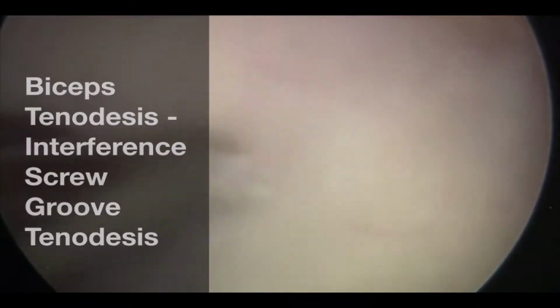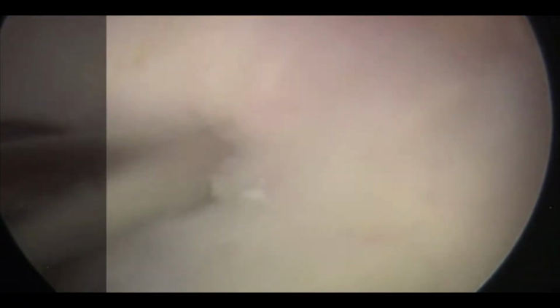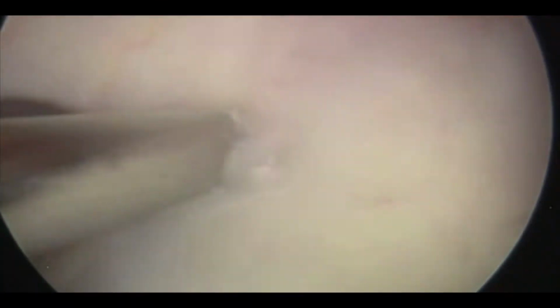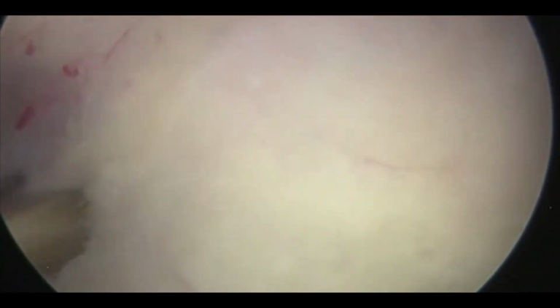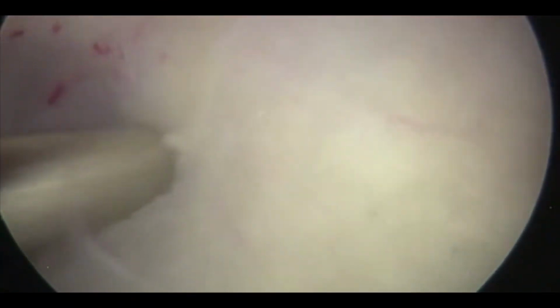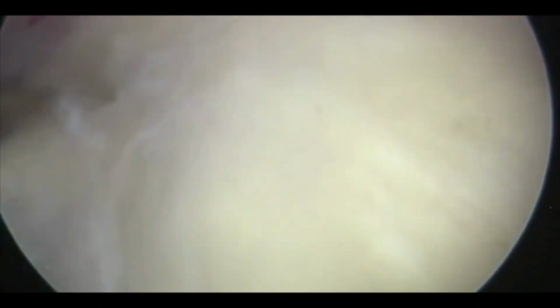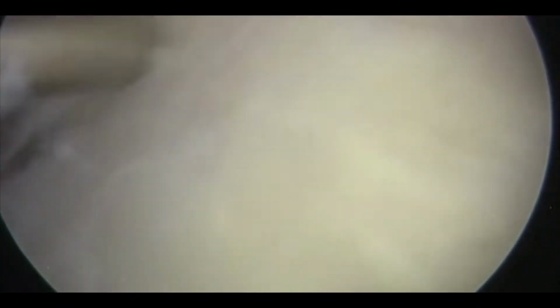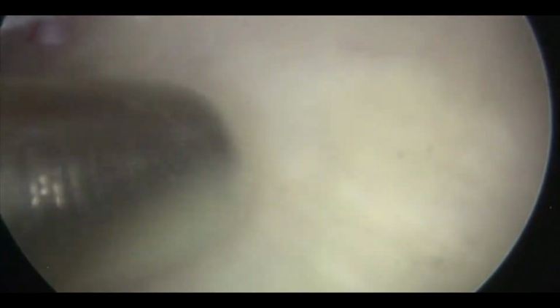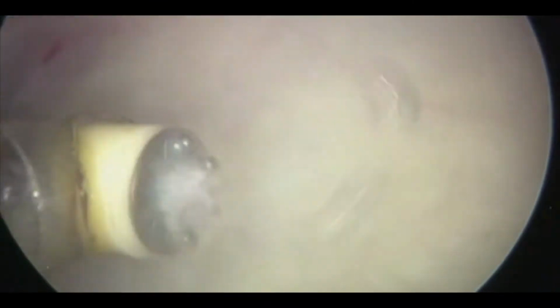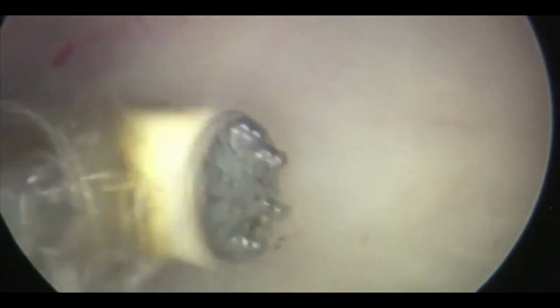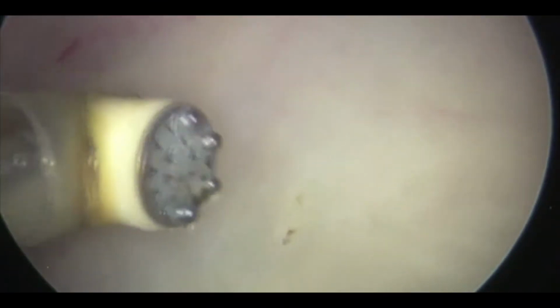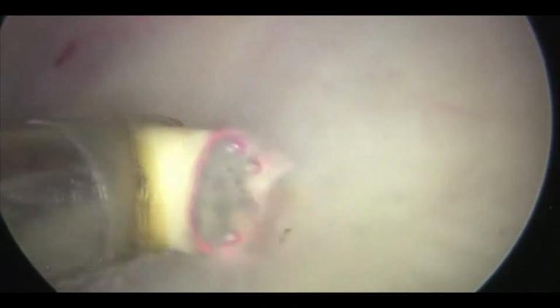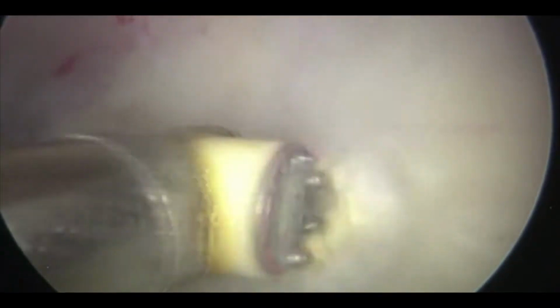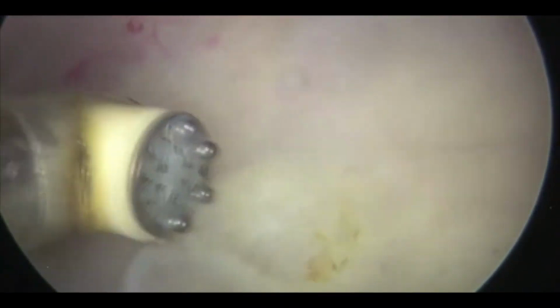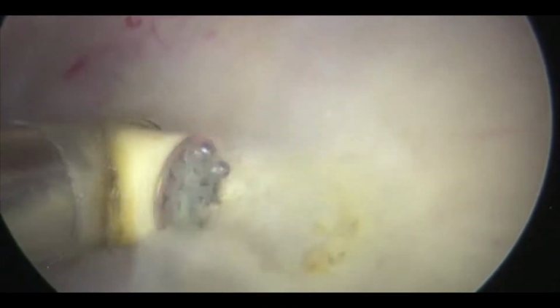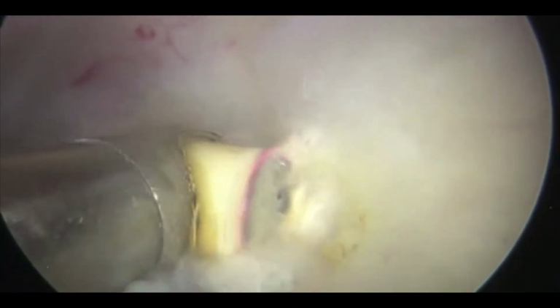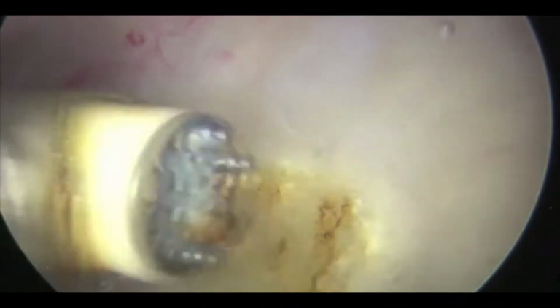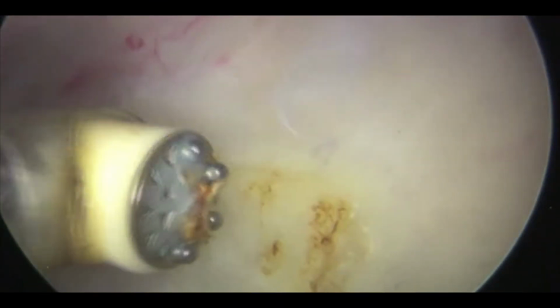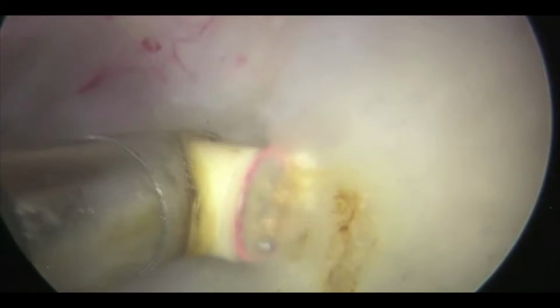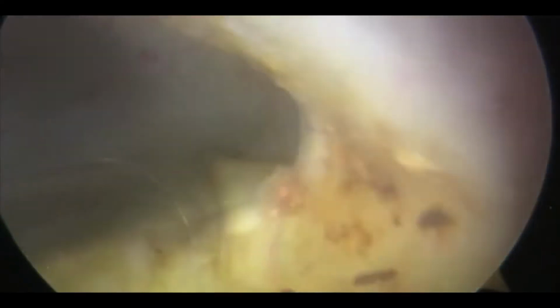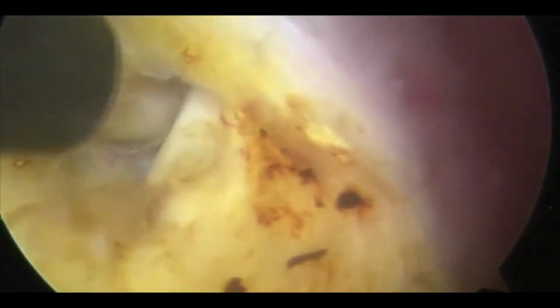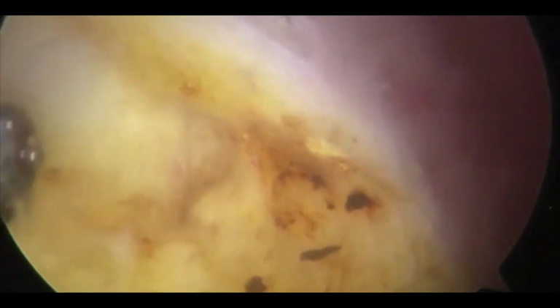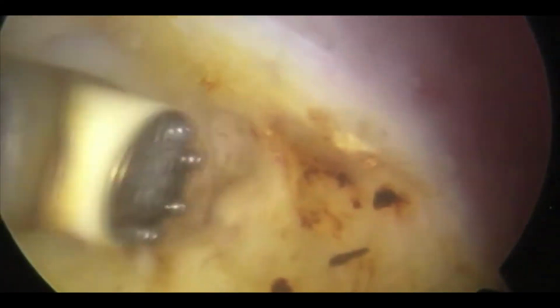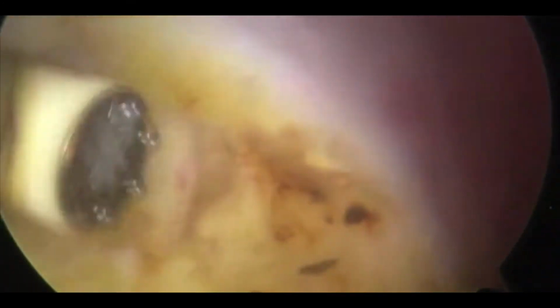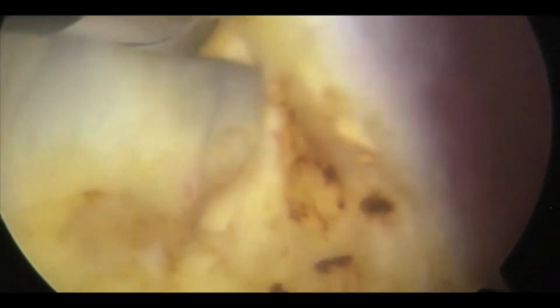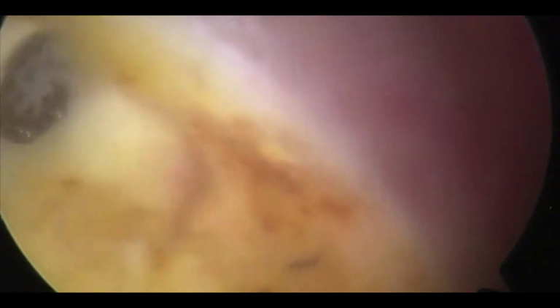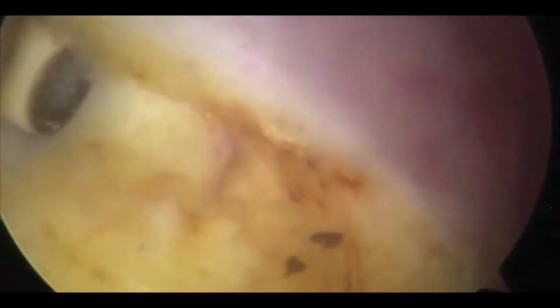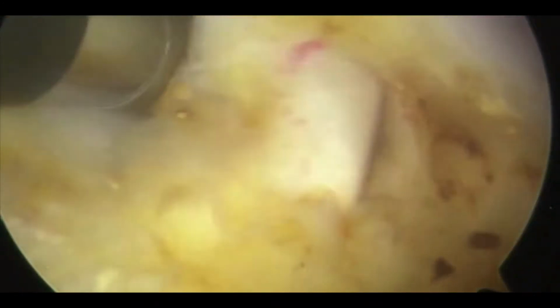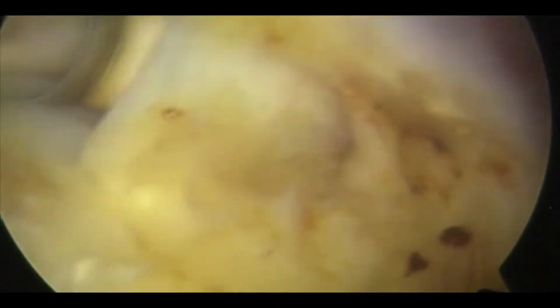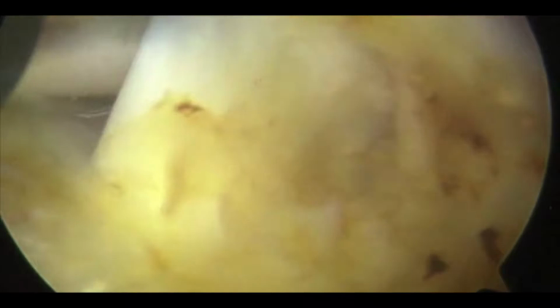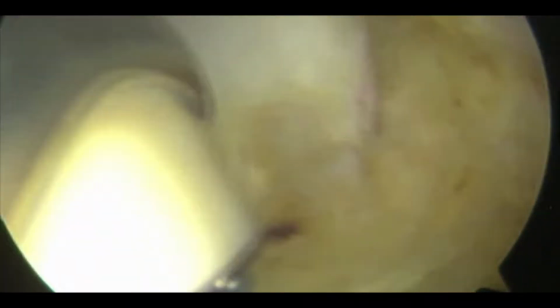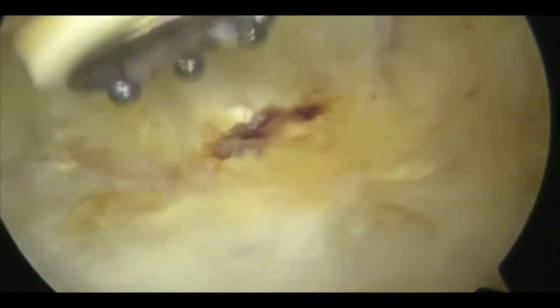The scope is viewing laterally in the sub-deltoid anterior compartment. The probe is being used to feel the top of subscapularis. With the radiofrequency probe, we're now dividing the top of the transverse ligament, and you just begin to see the long-headed biceps.